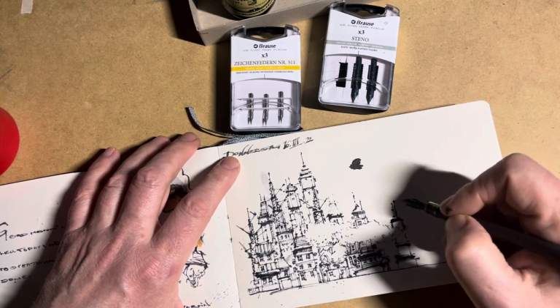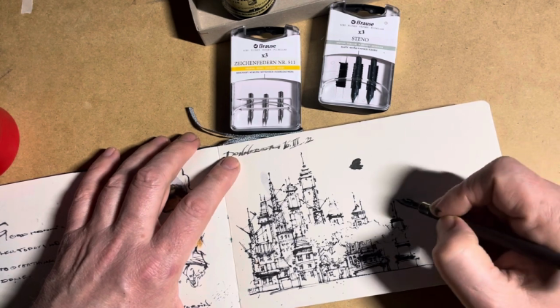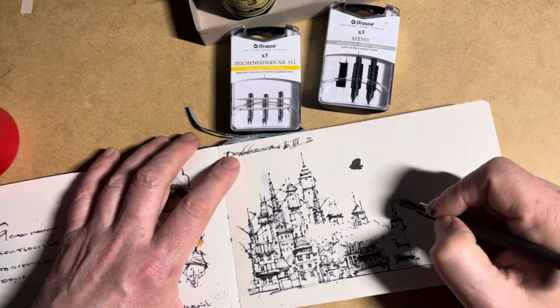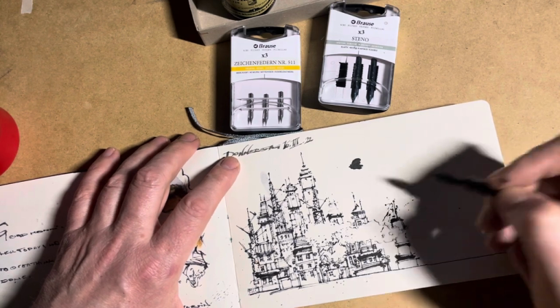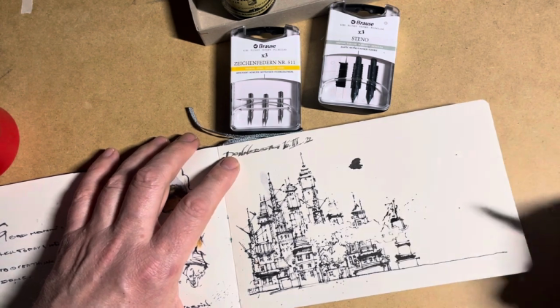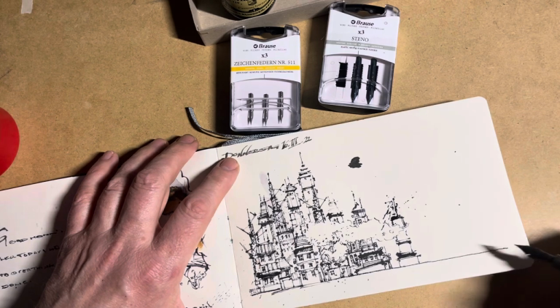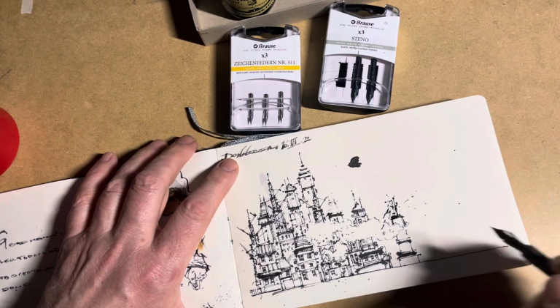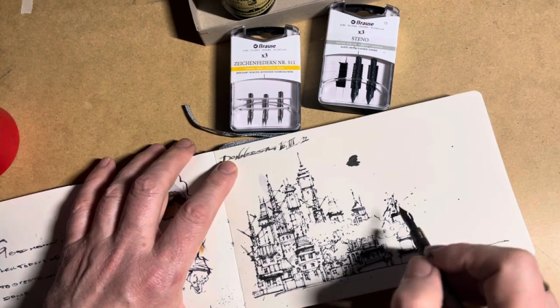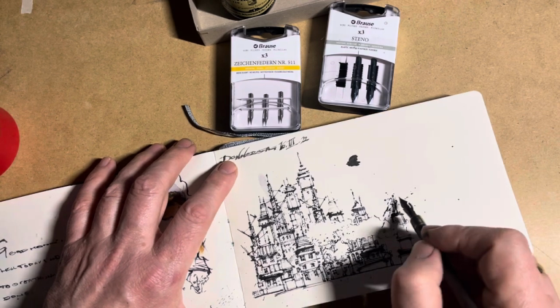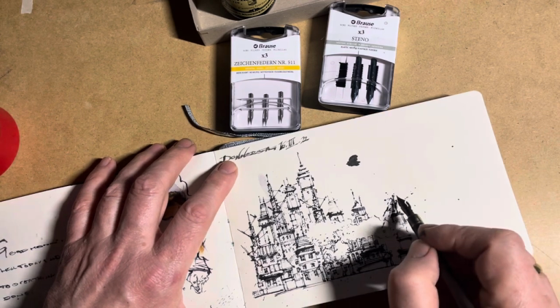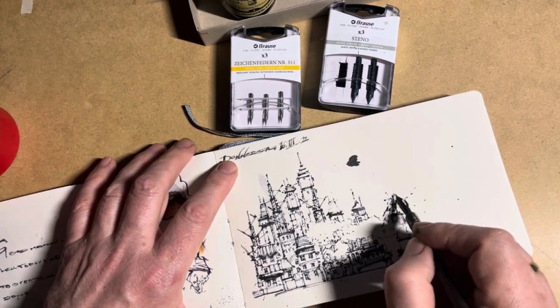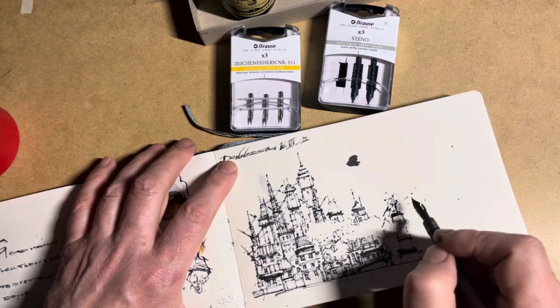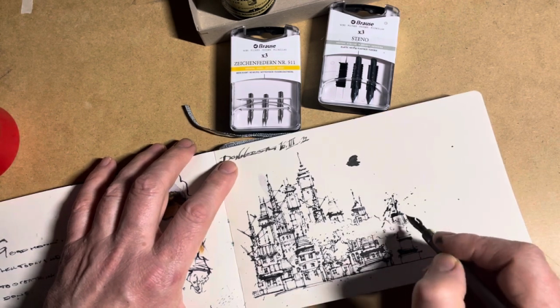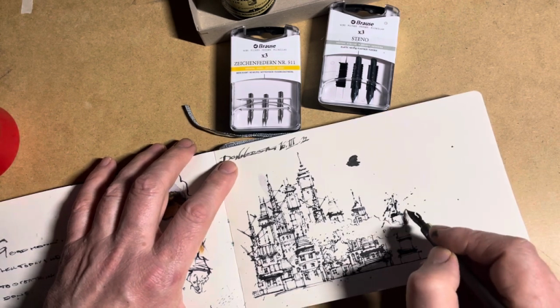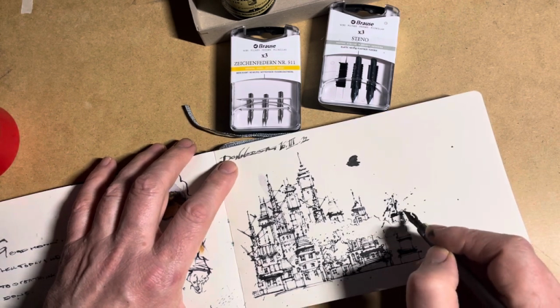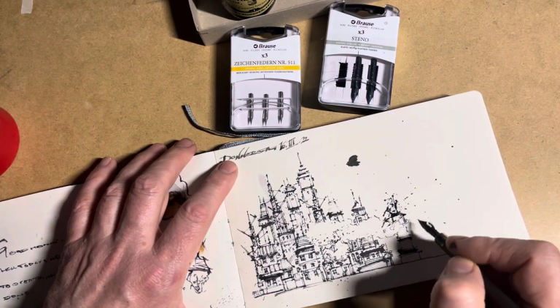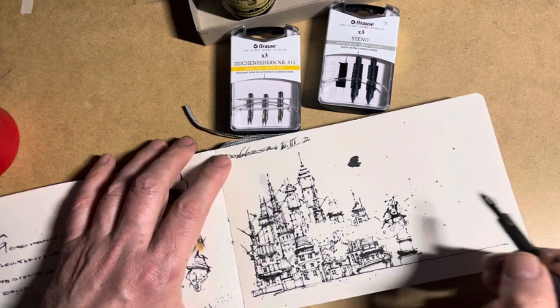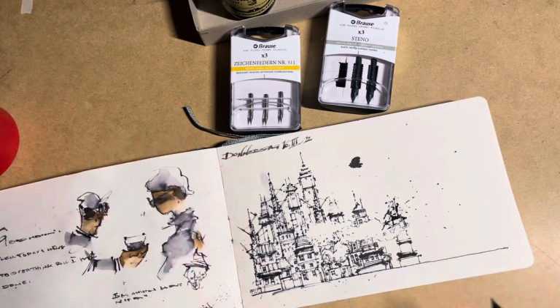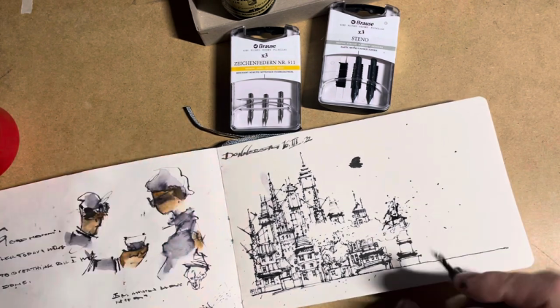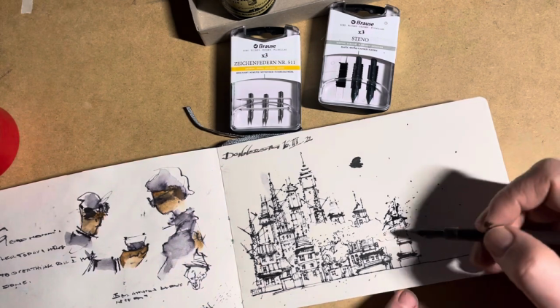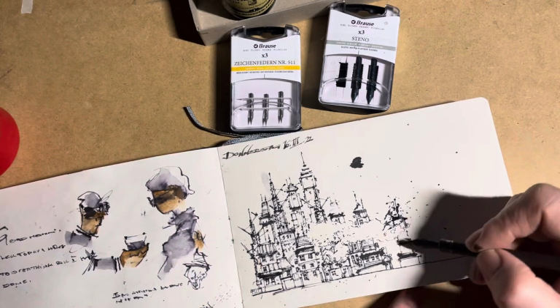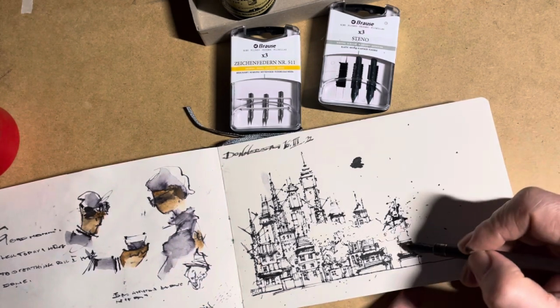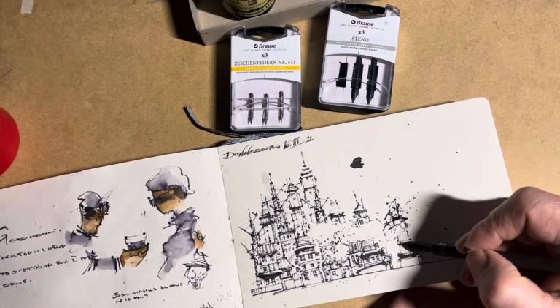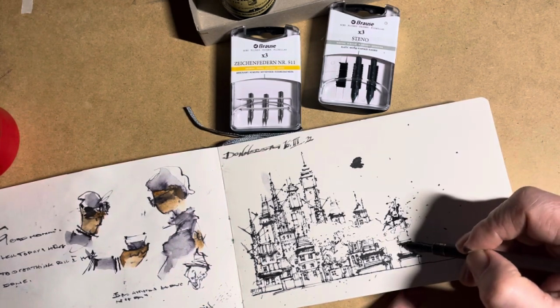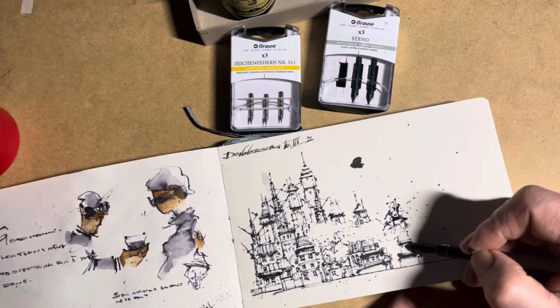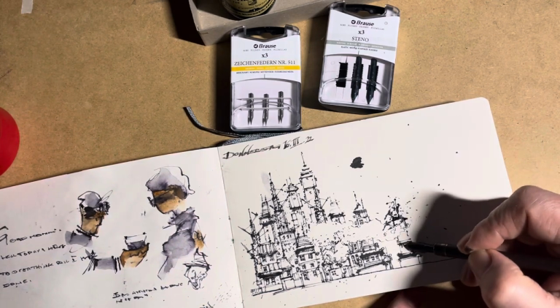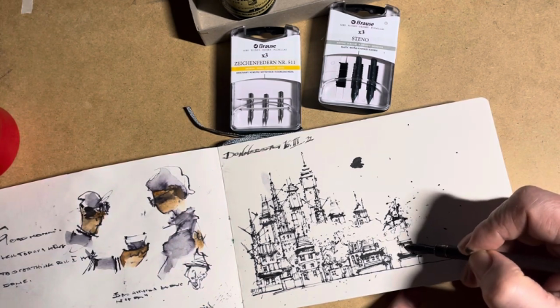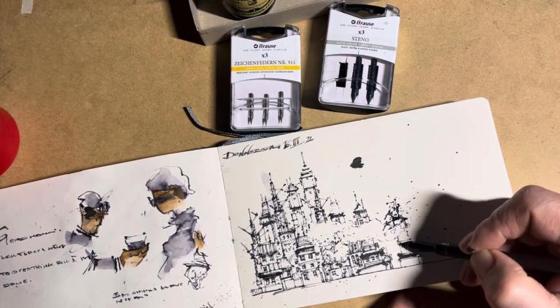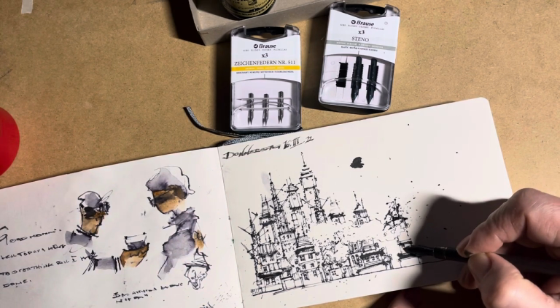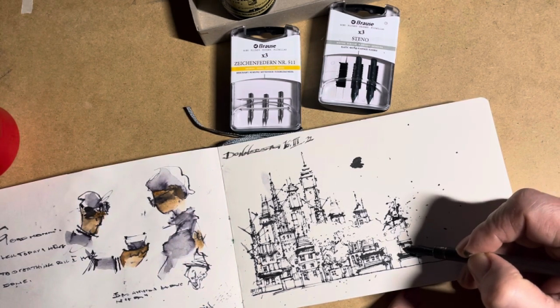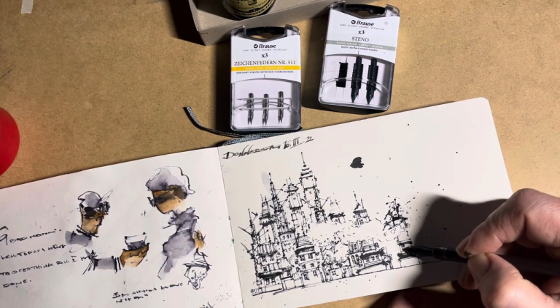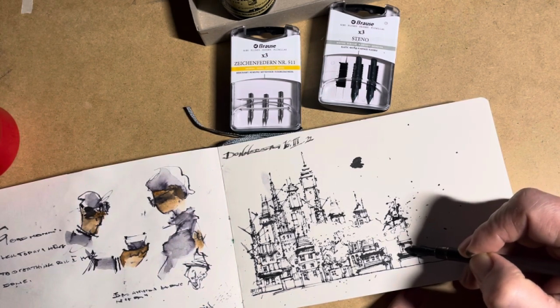With these flexible nibs I can also do these ink splatters, as you see, and add some windows there.